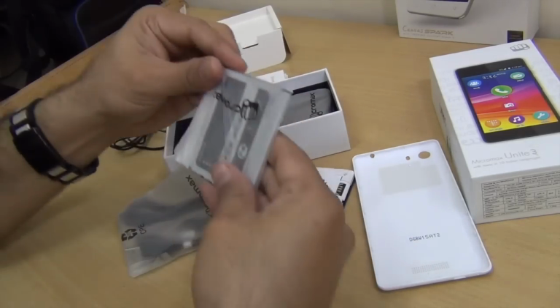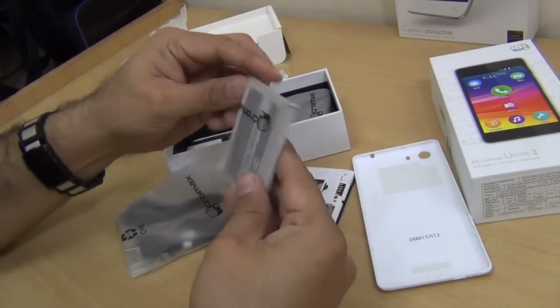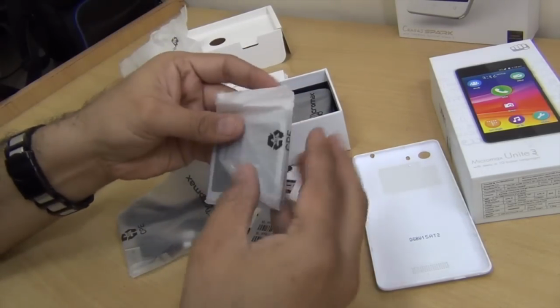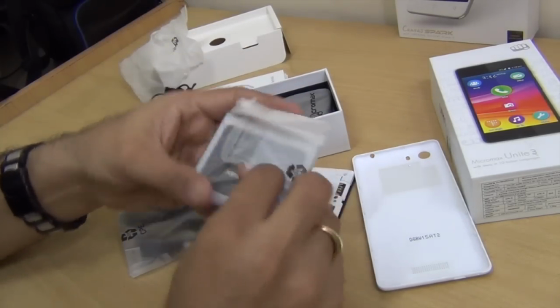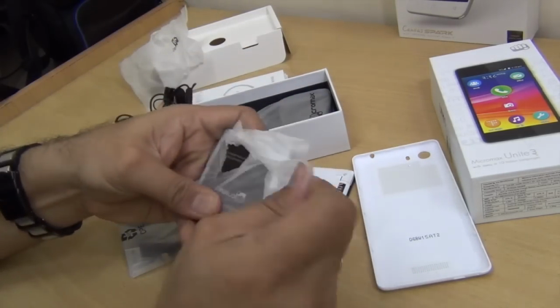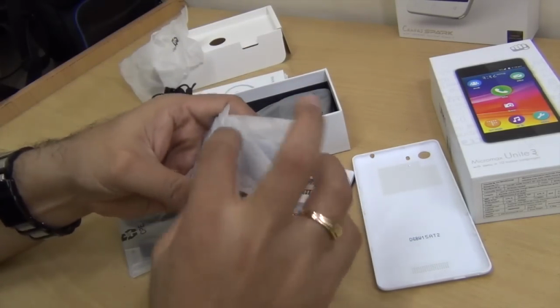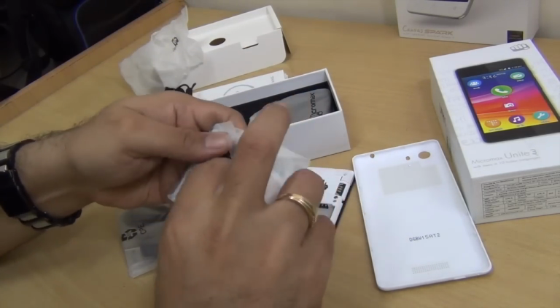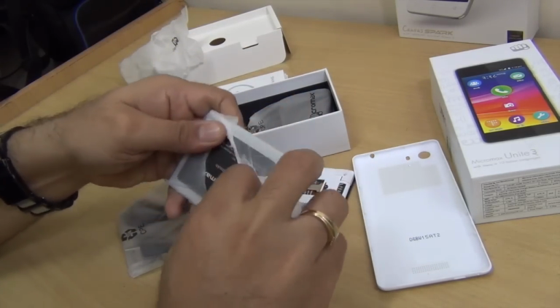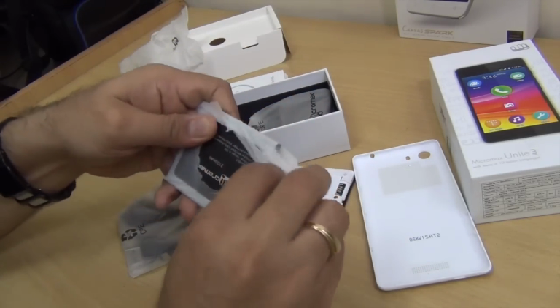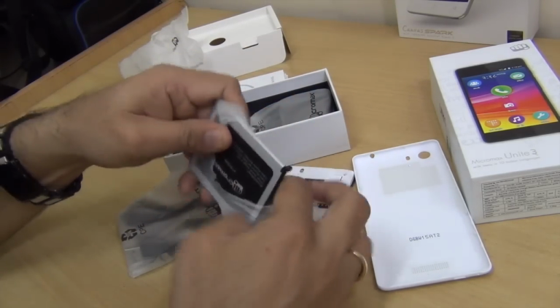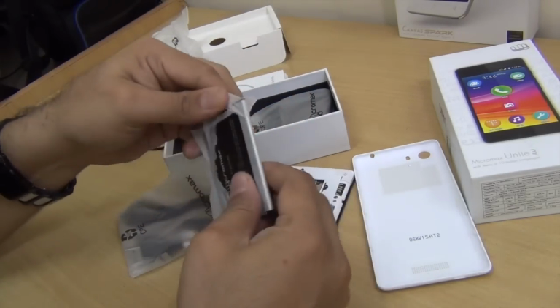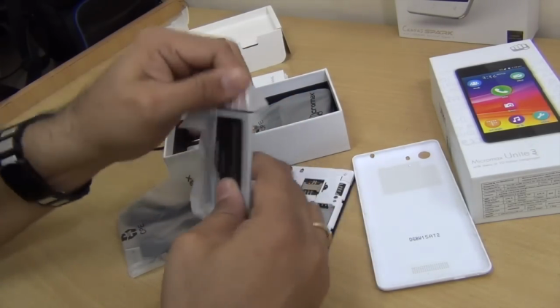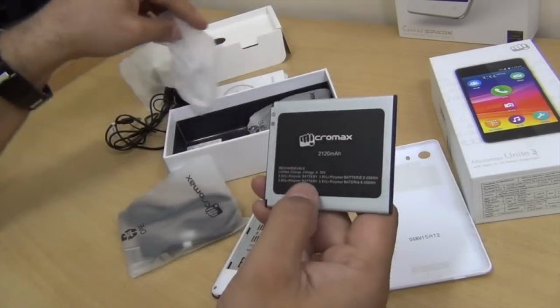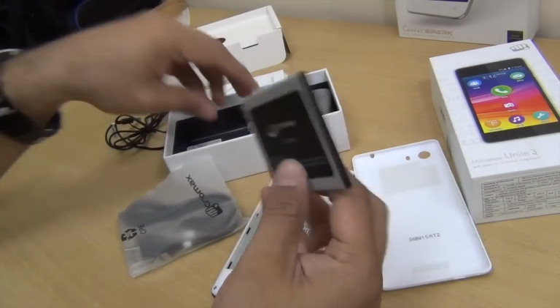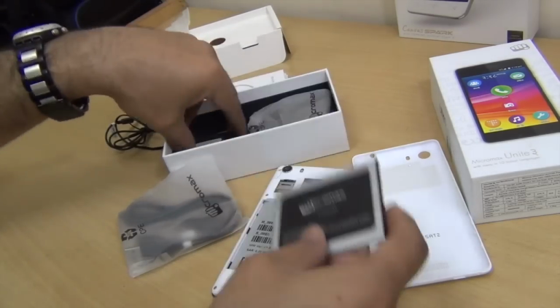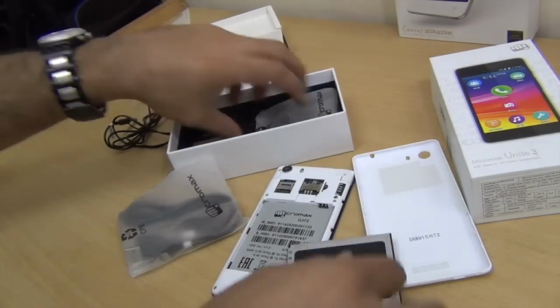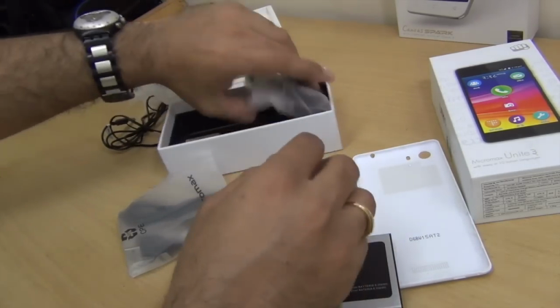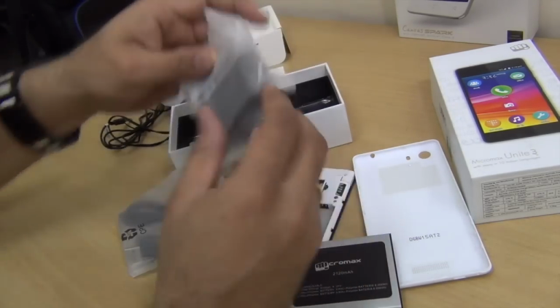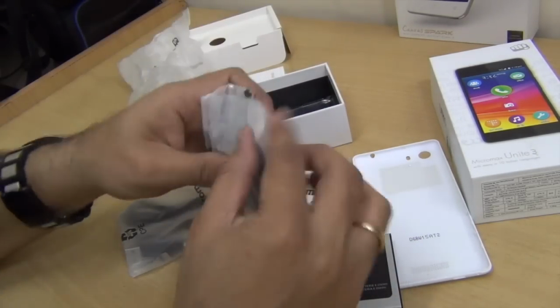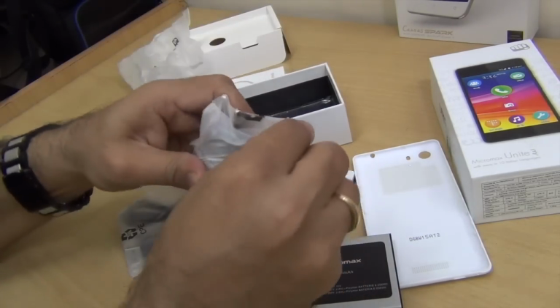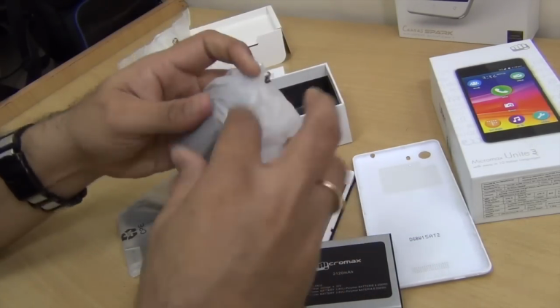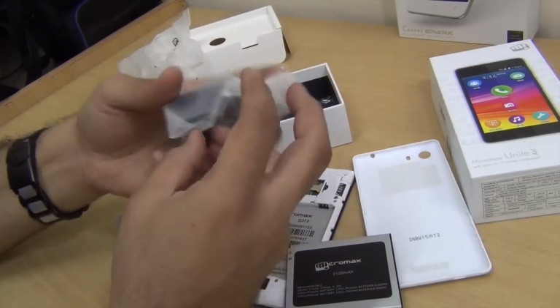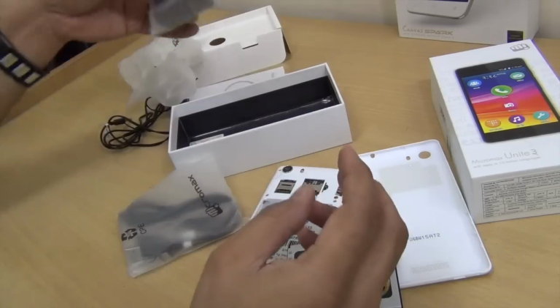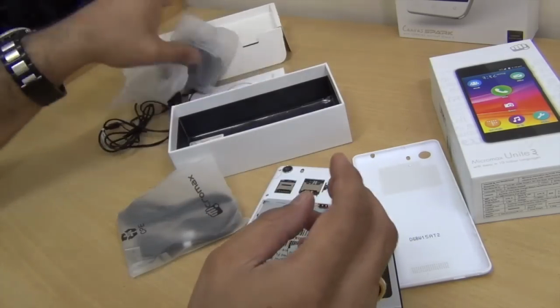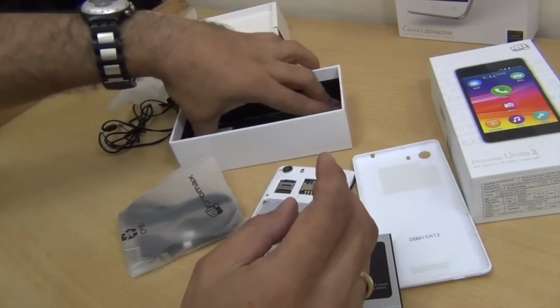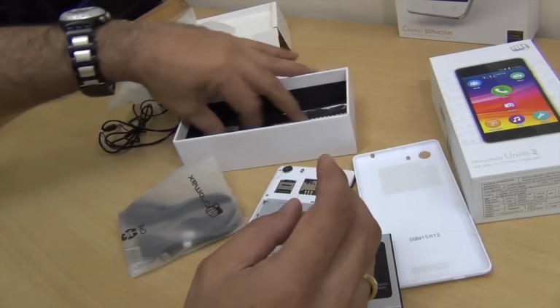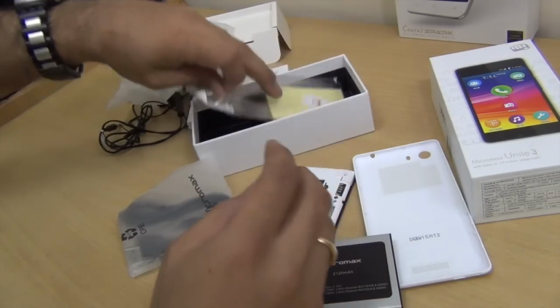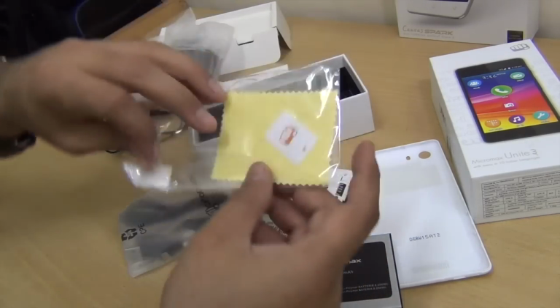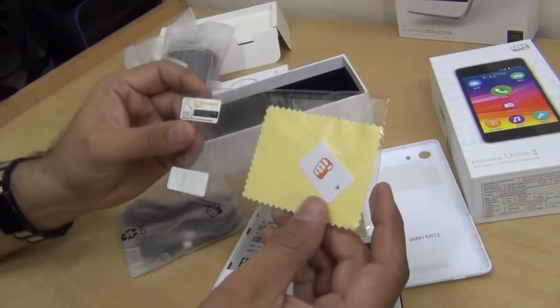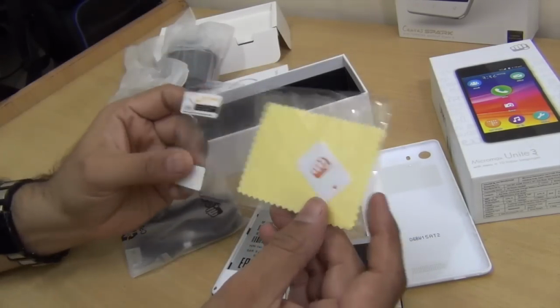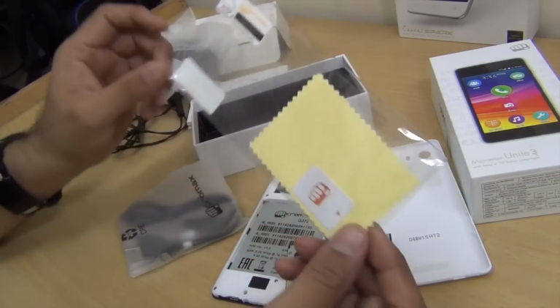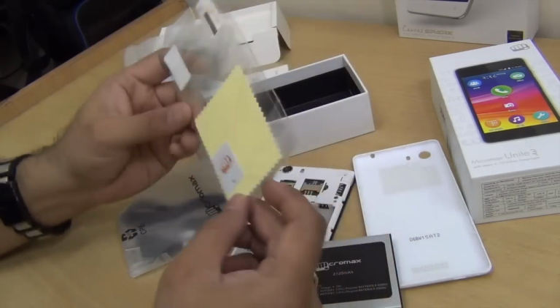This is the battery — the battery capacity is 2120 mAh. There is a standard charger, nothing special there, and a screen protector which has been bundled right within the box.